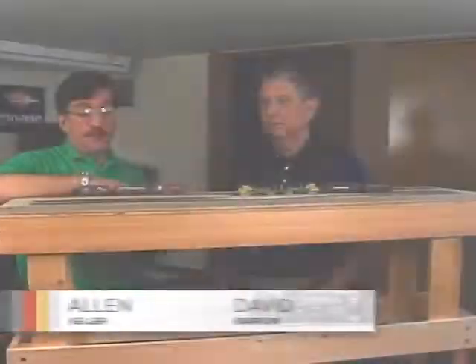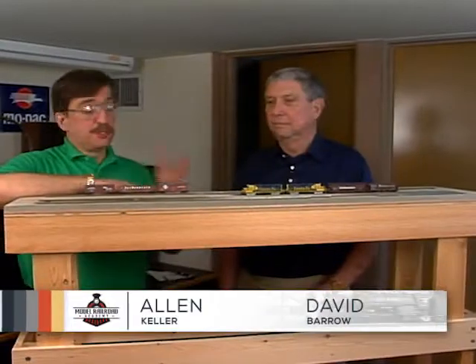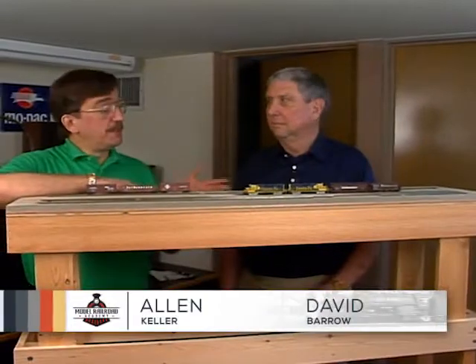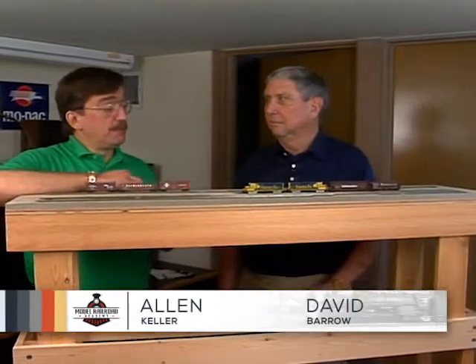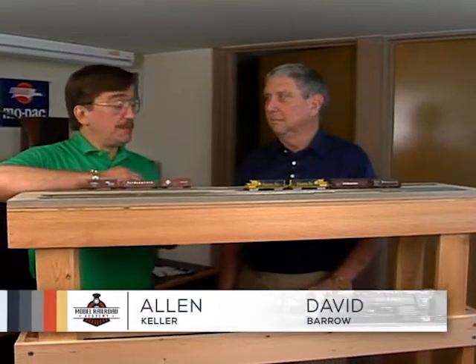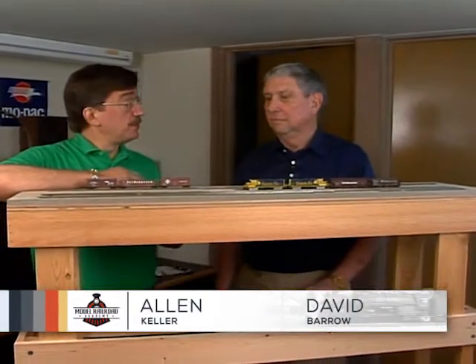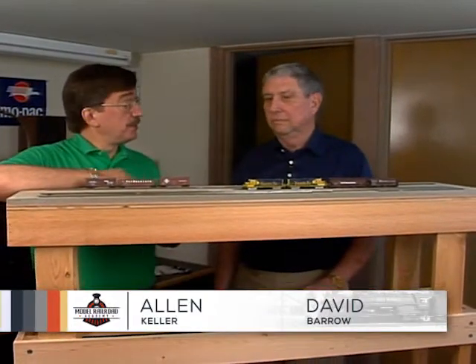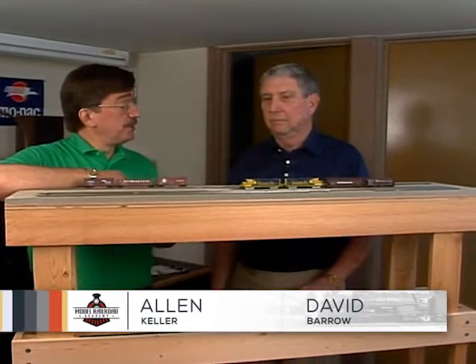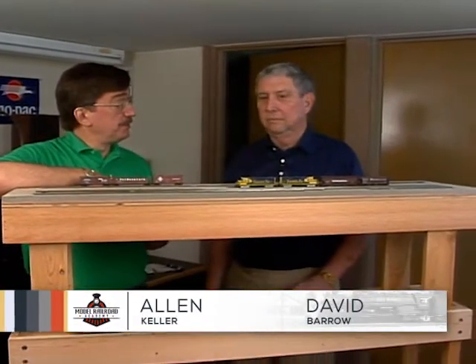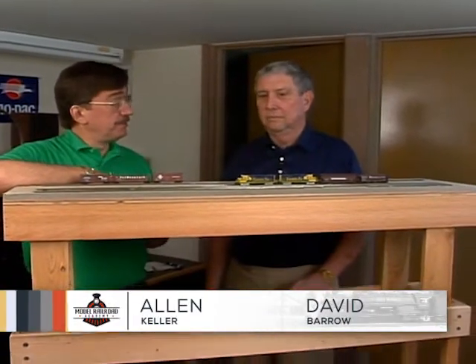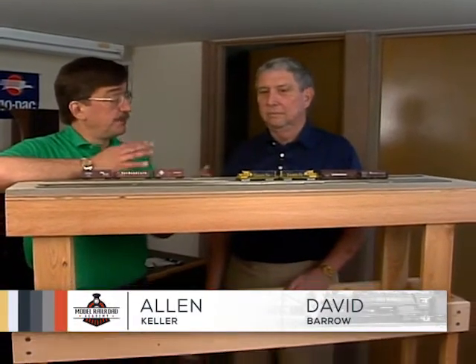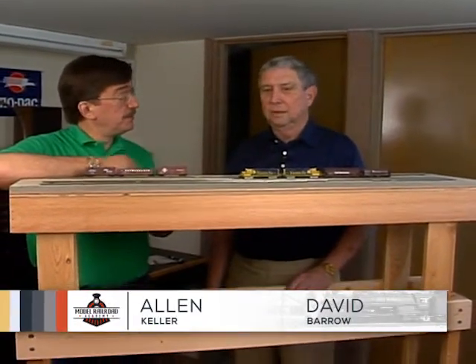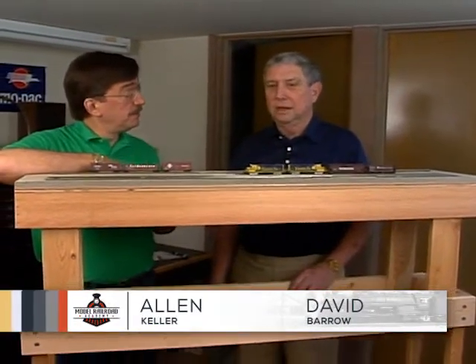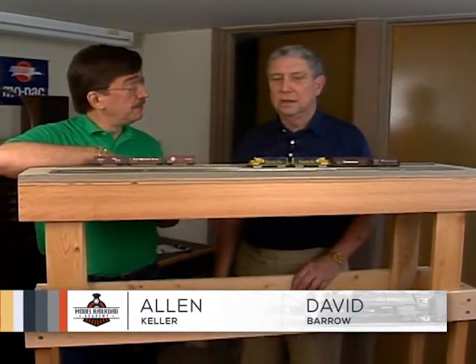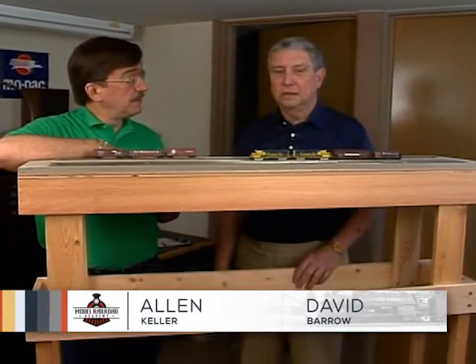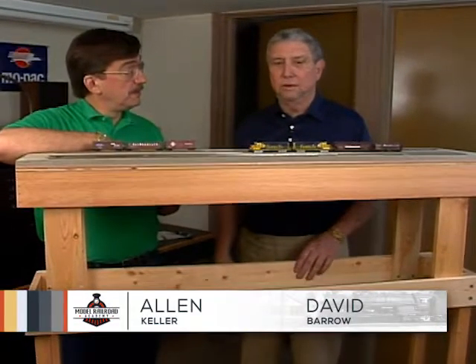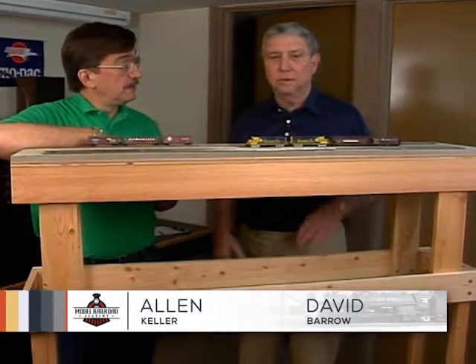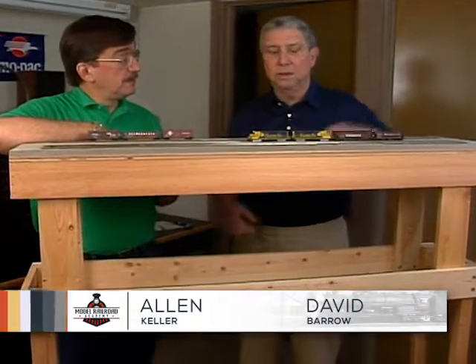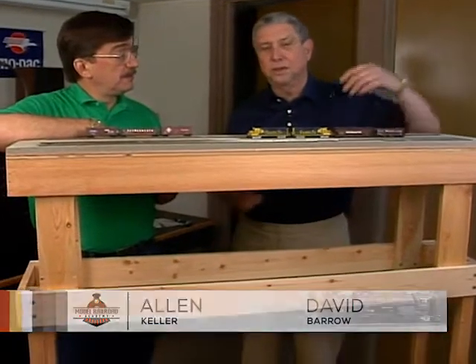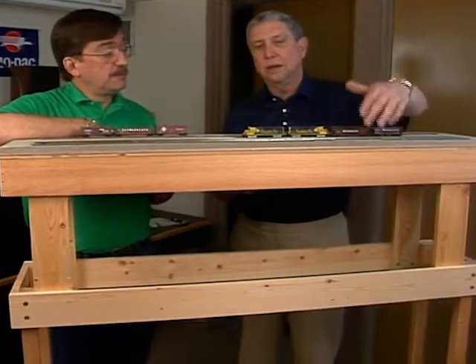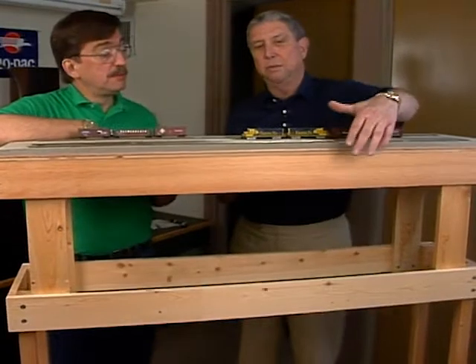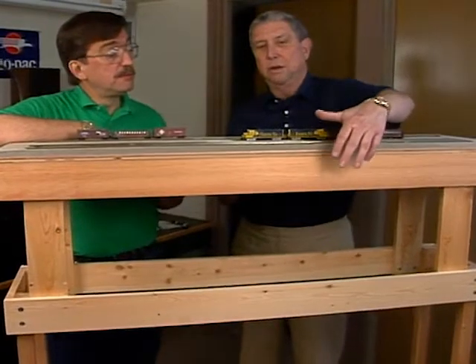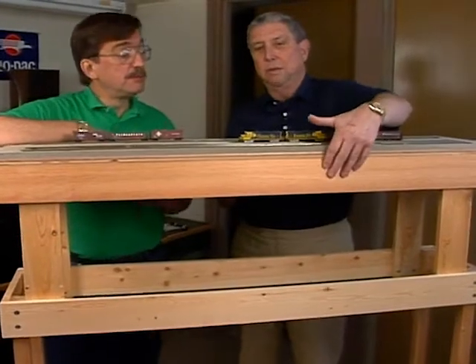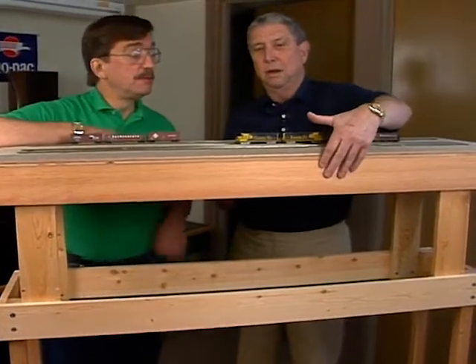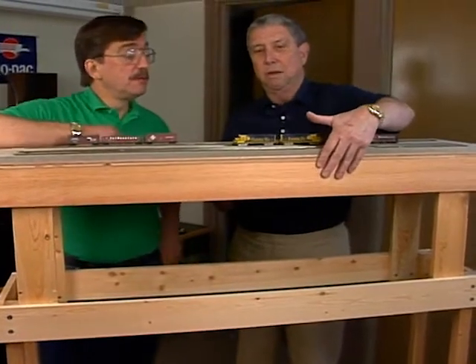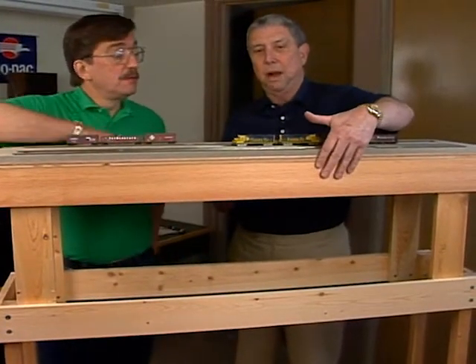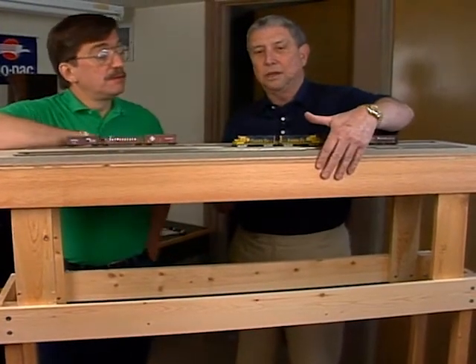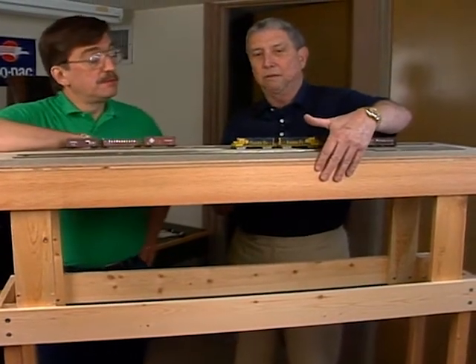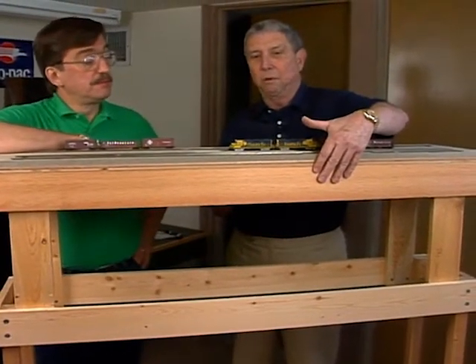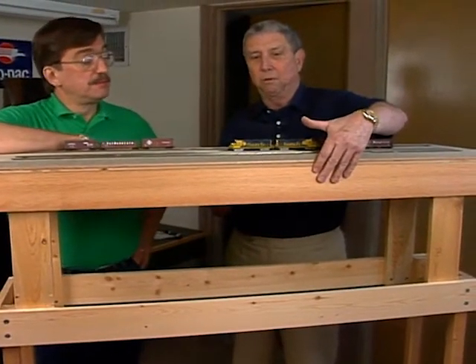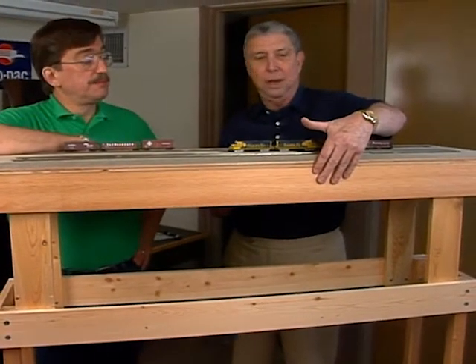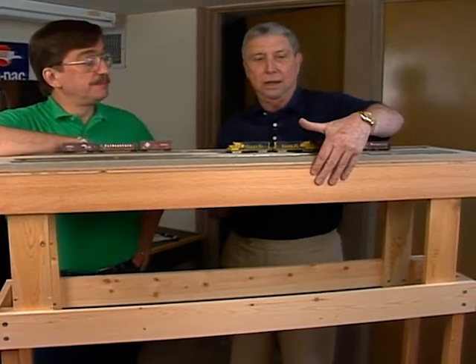David, is this a typical module construction that you use? Yes, it is. This is very simple. As you see, I simply build a box out of a one-by-four pine.